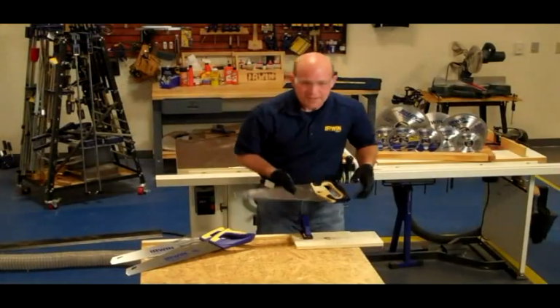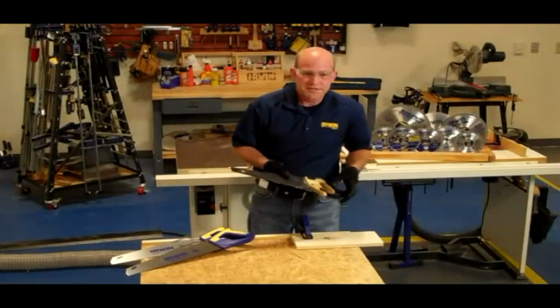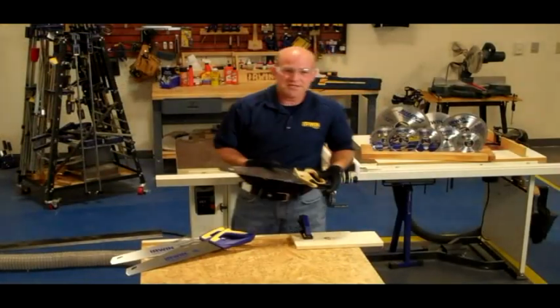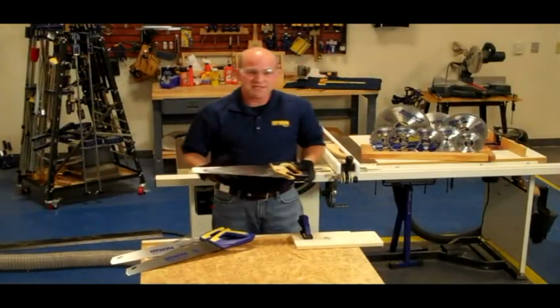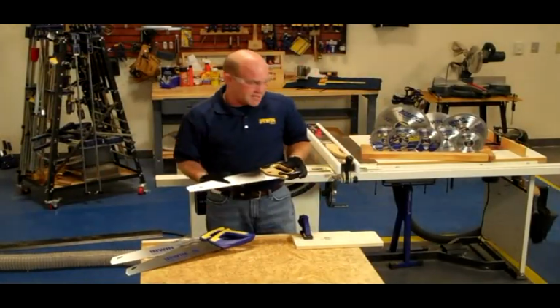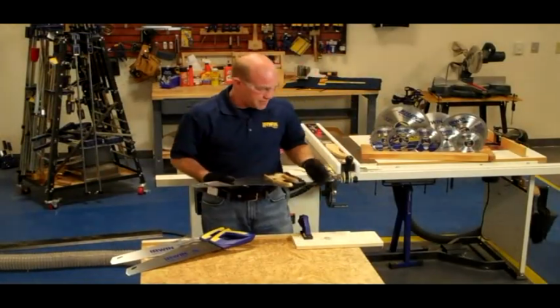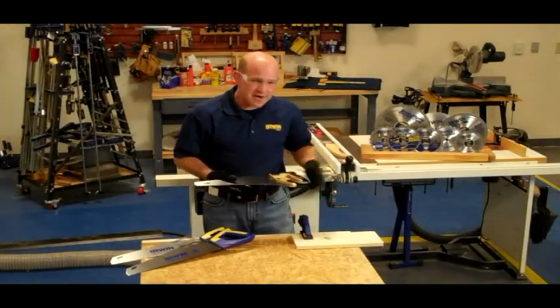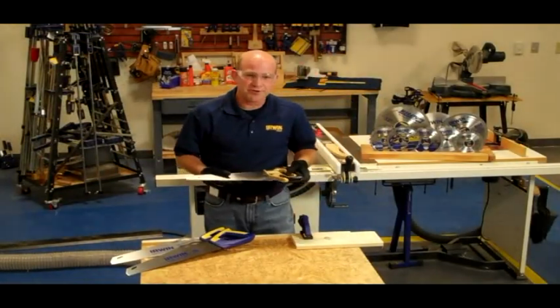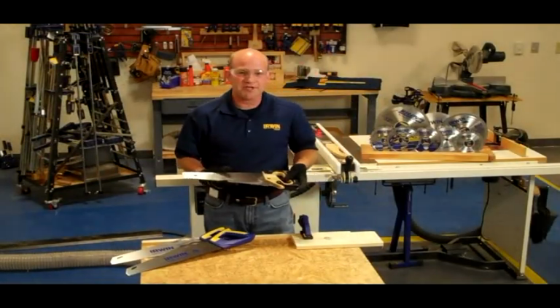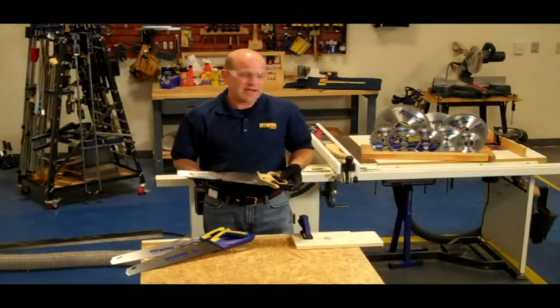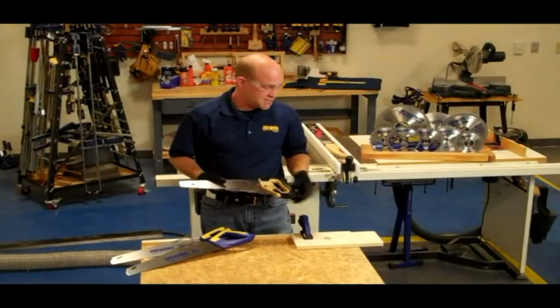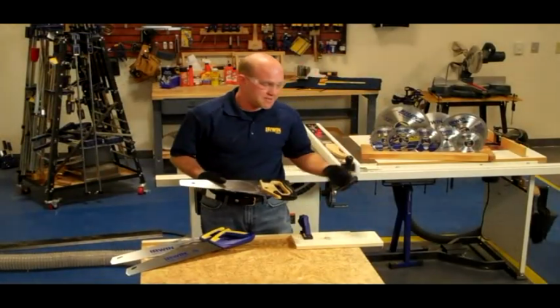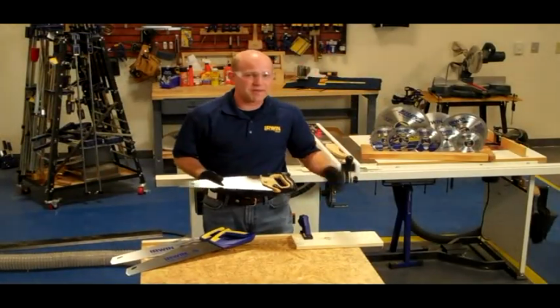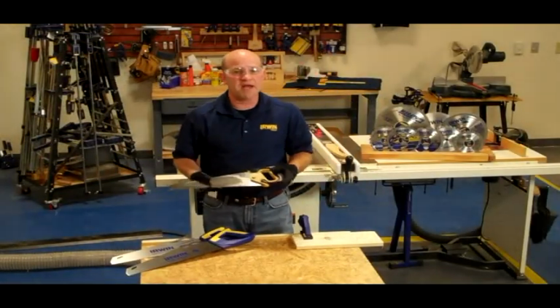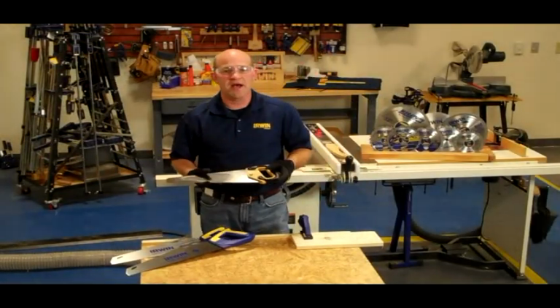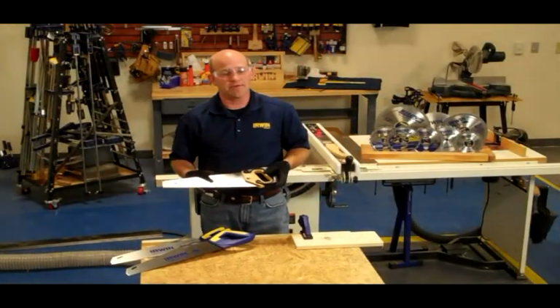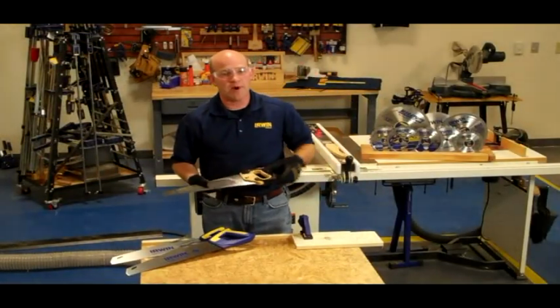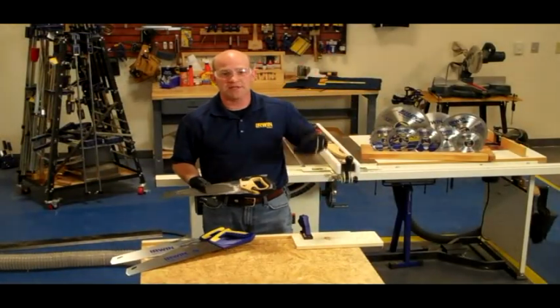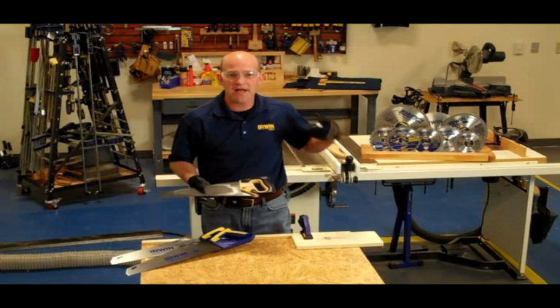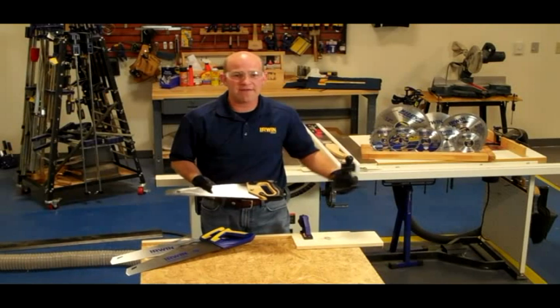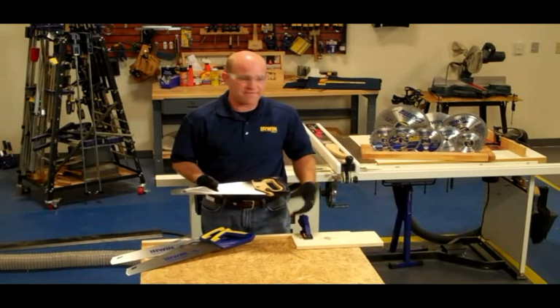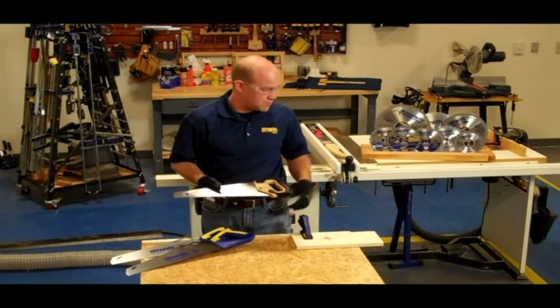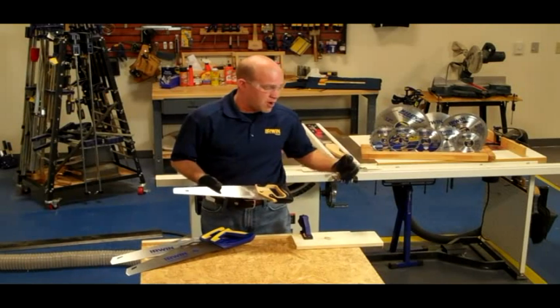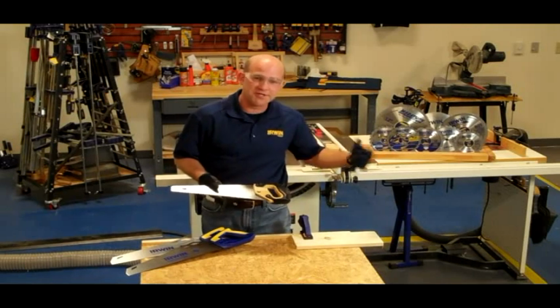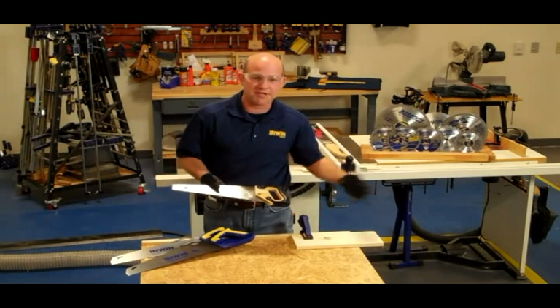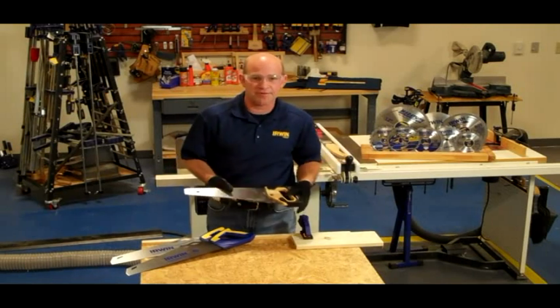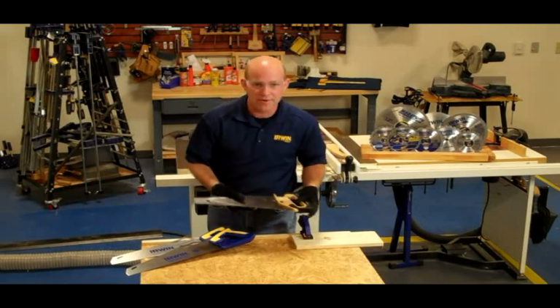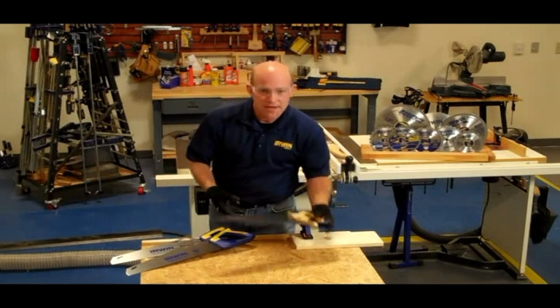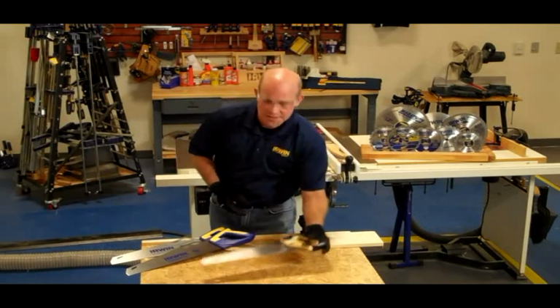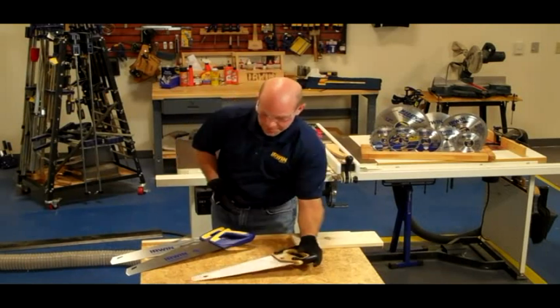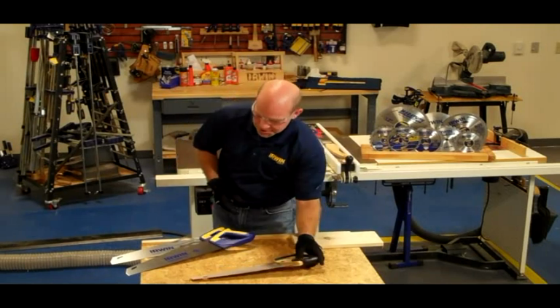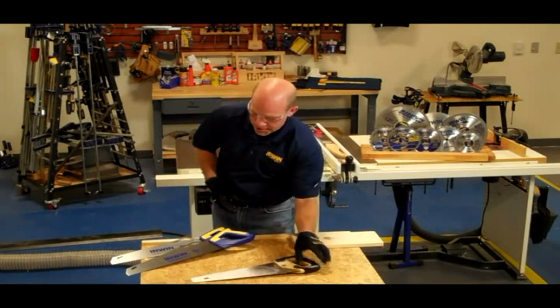As you can see, the blade on a traditional handsaw typically binds up and requires a lot of effort and work just to cut through a simple piece of wood.